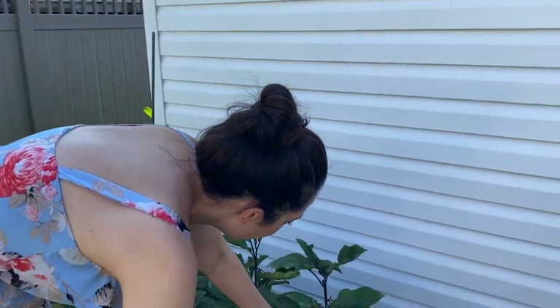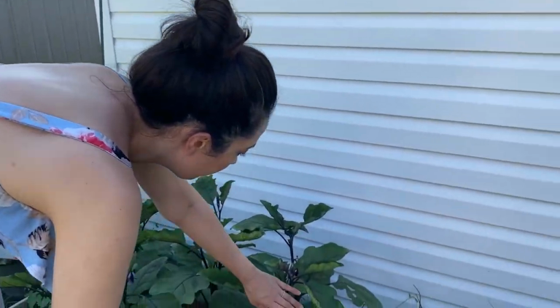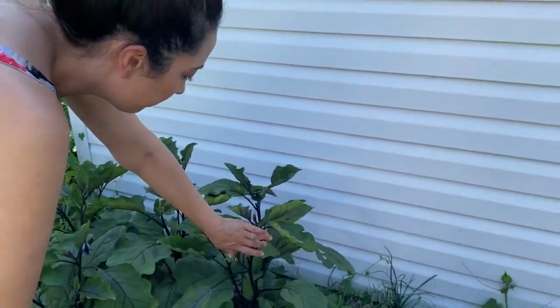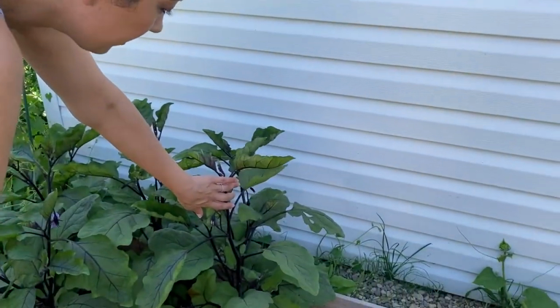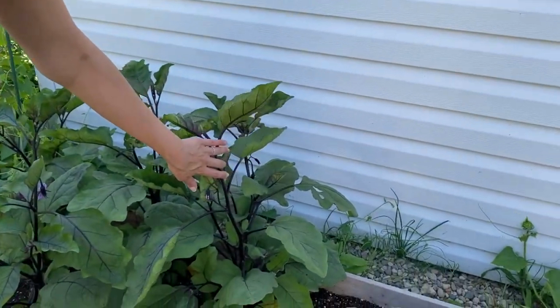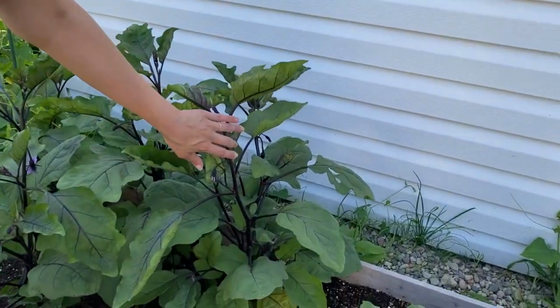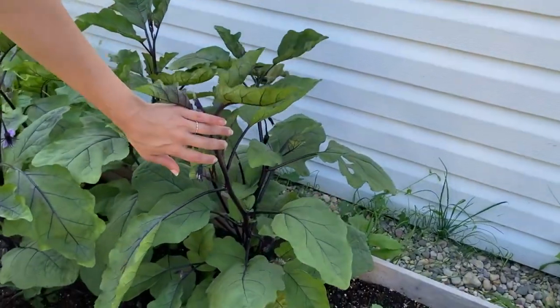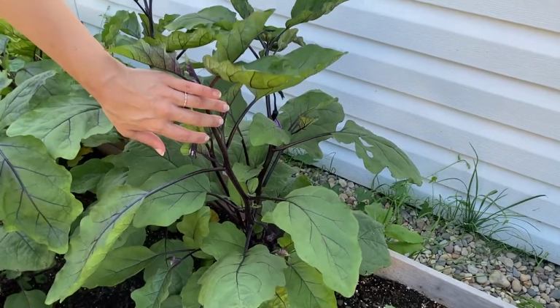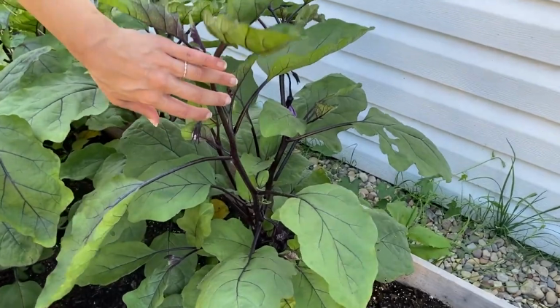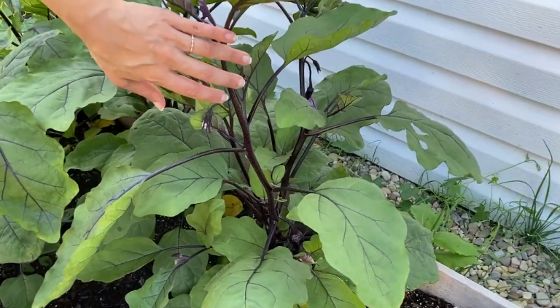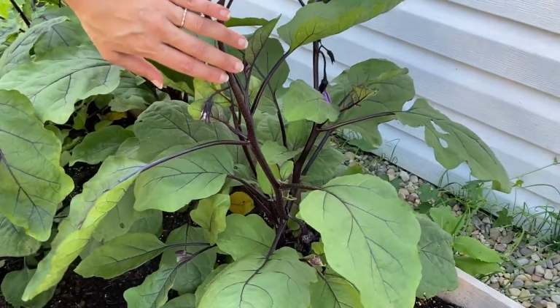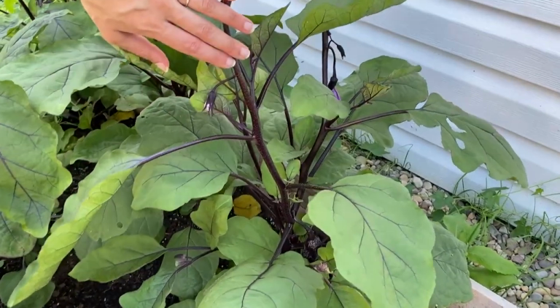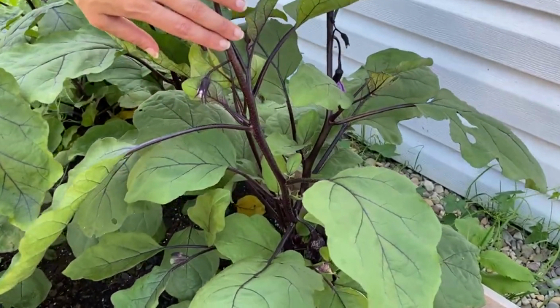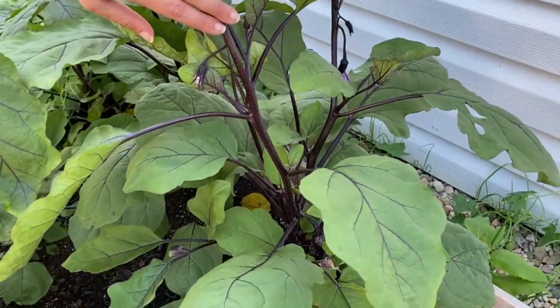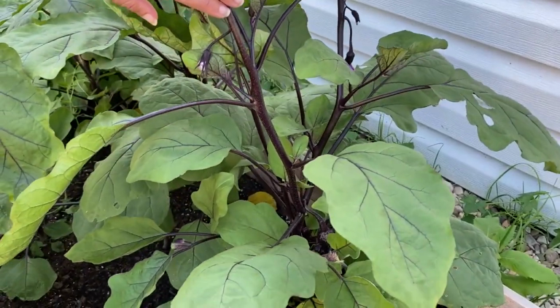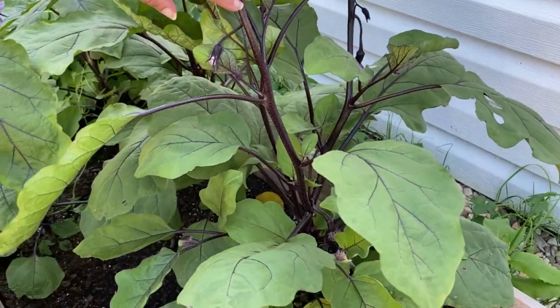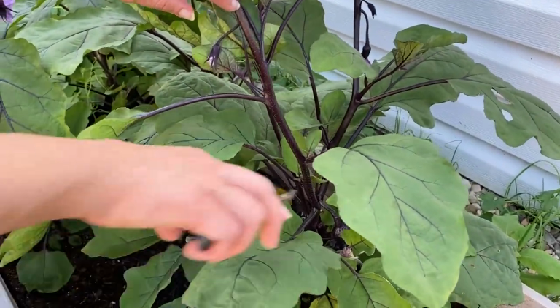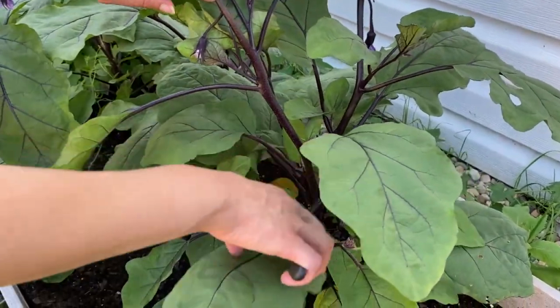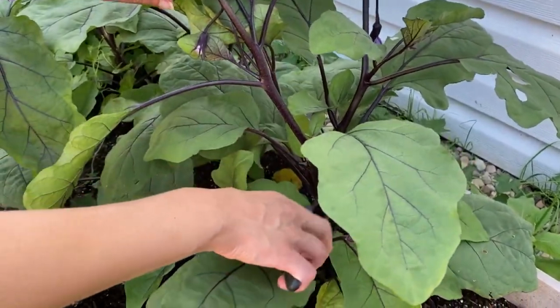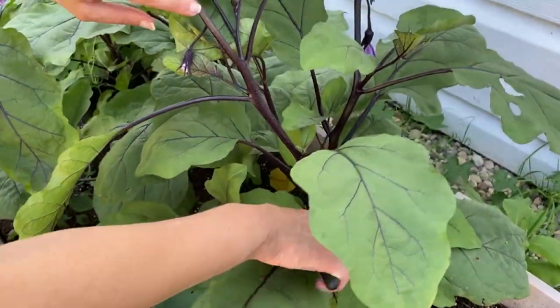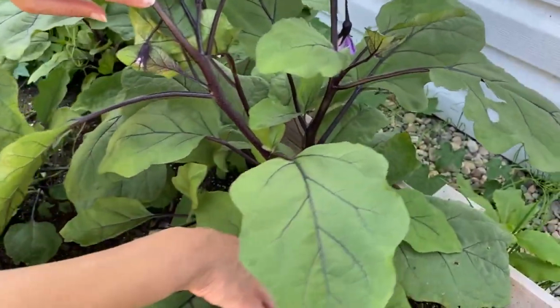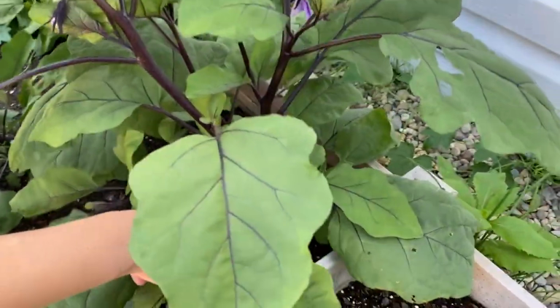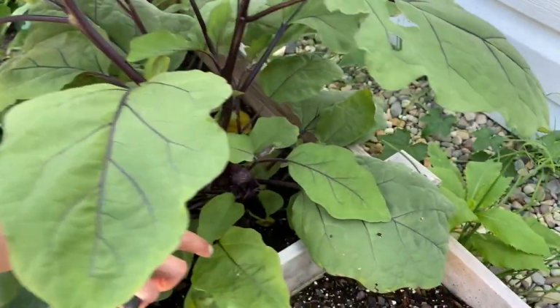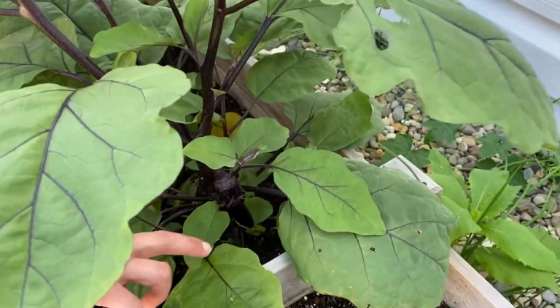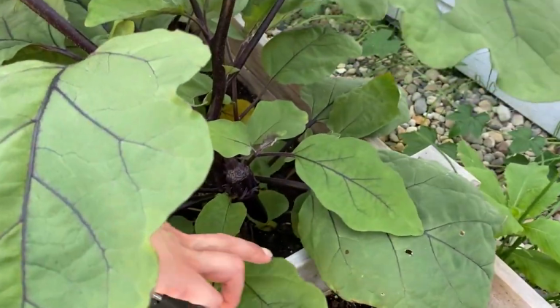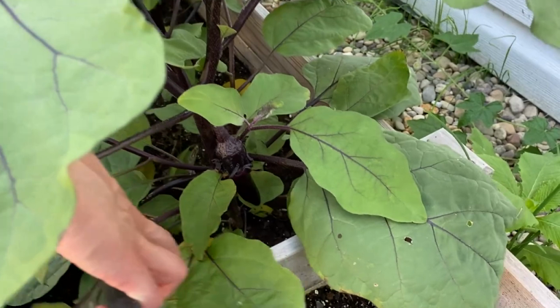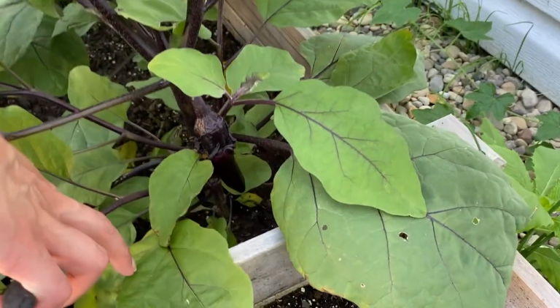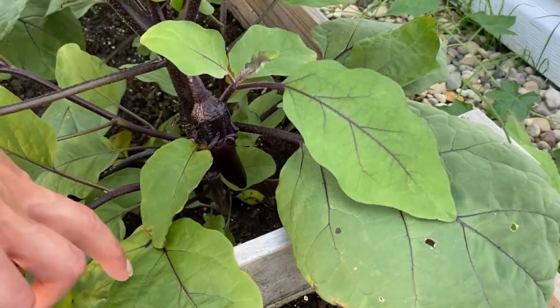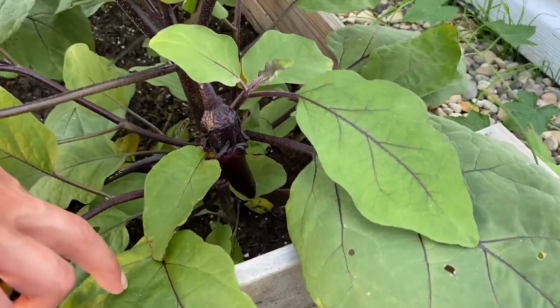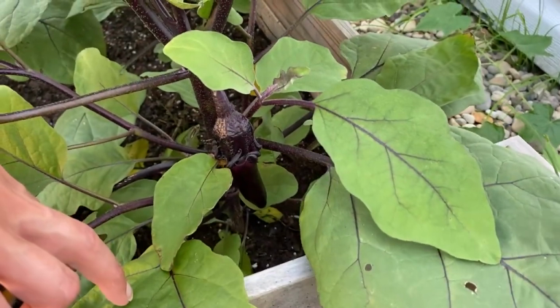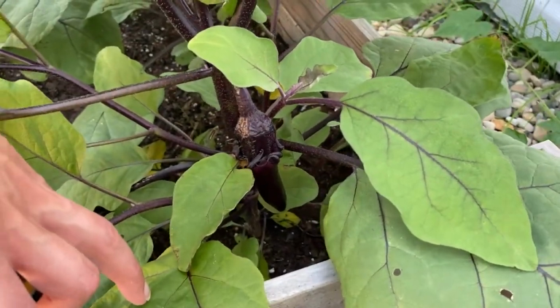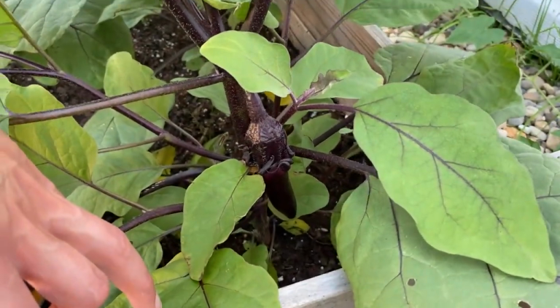Here are my eggplants — these are Orient Express eggplants, they're supposed to be early blooming. I do have one eggplant developing down there so far. They're spiky too — the stem.